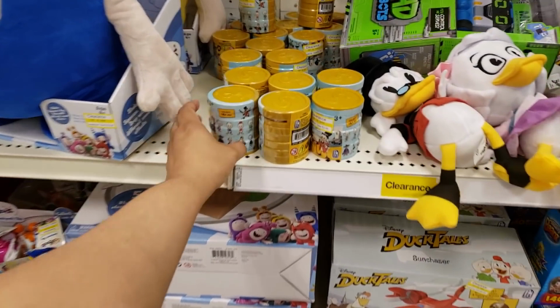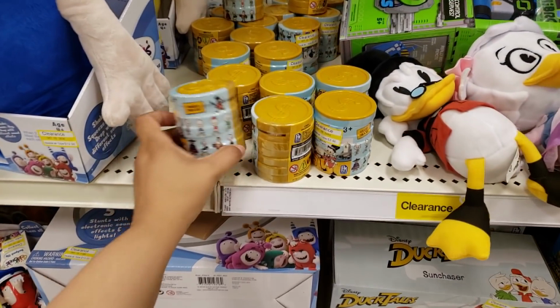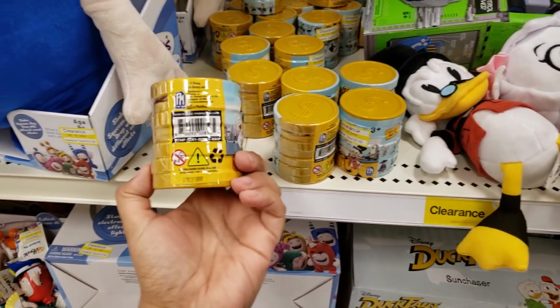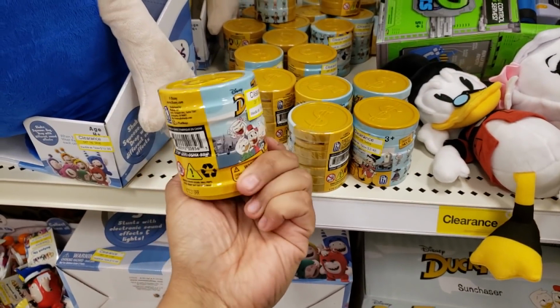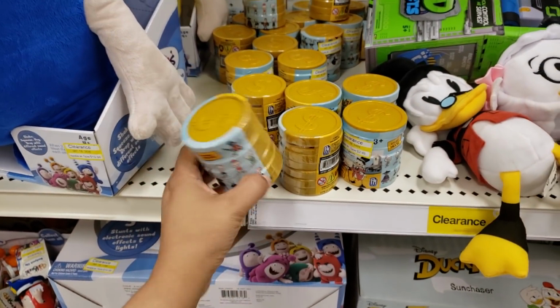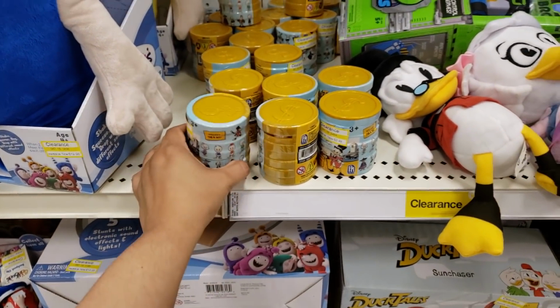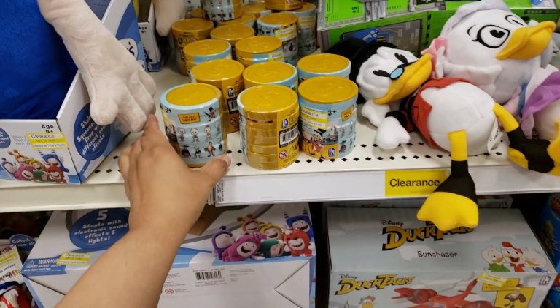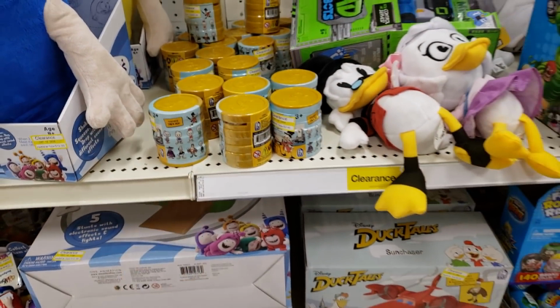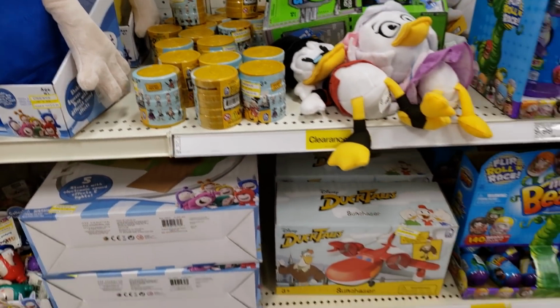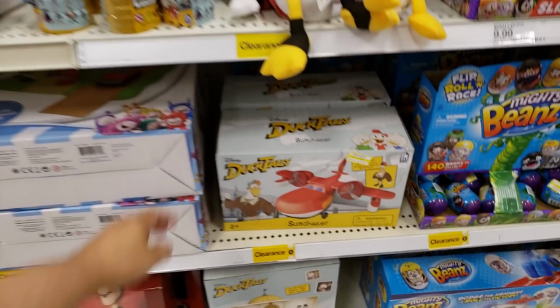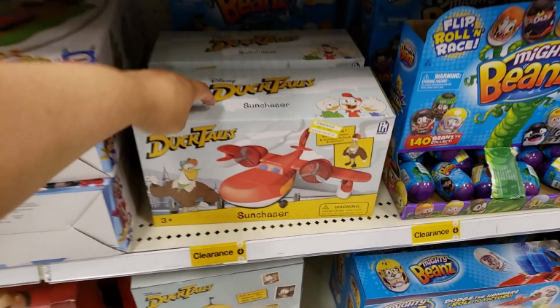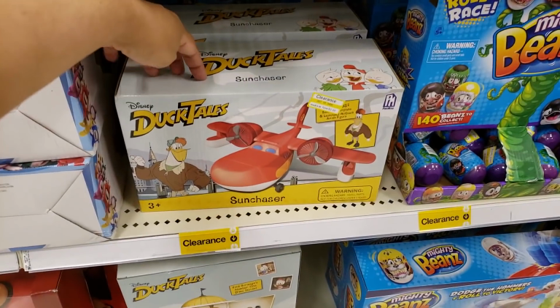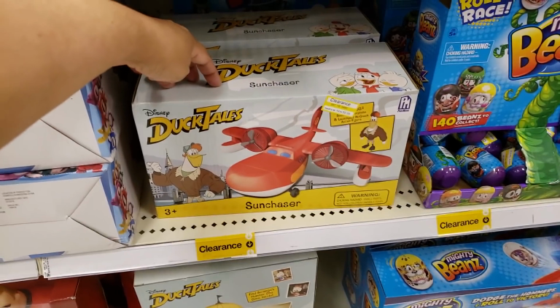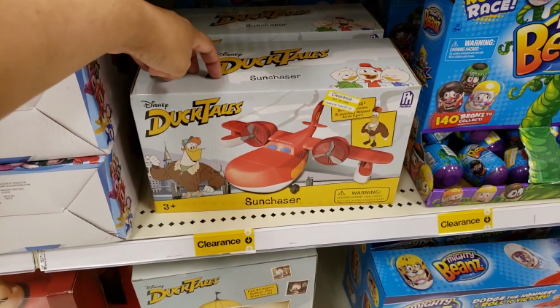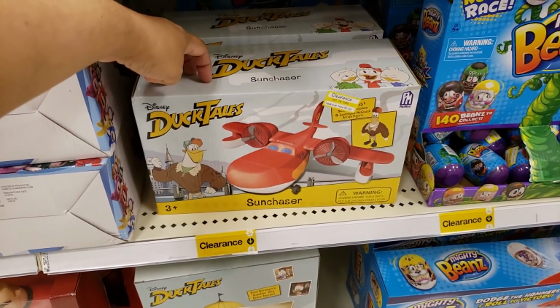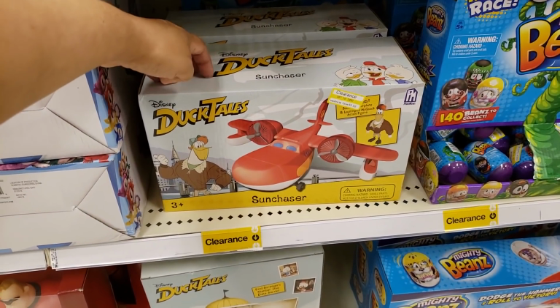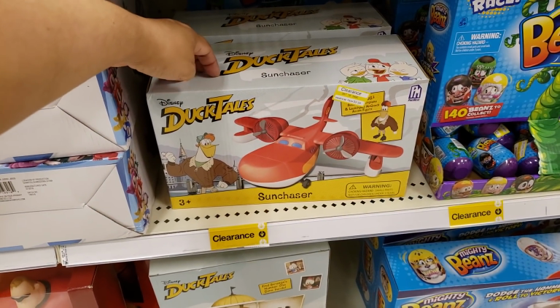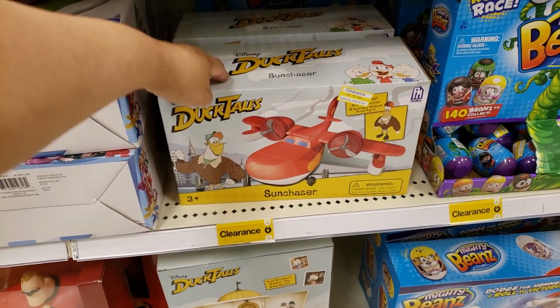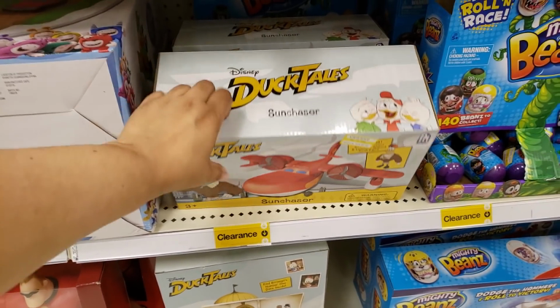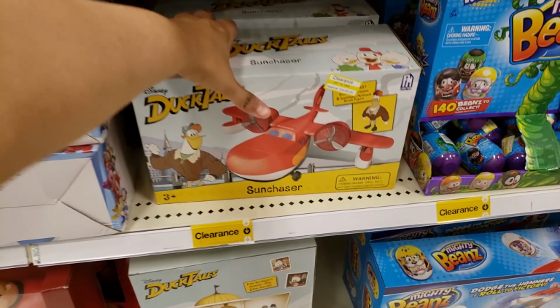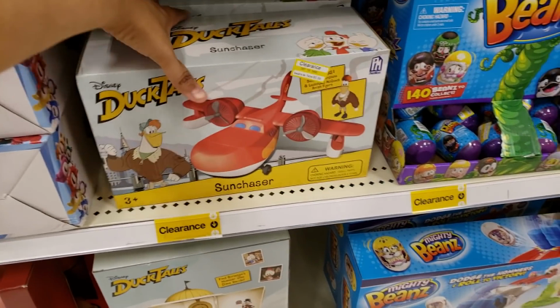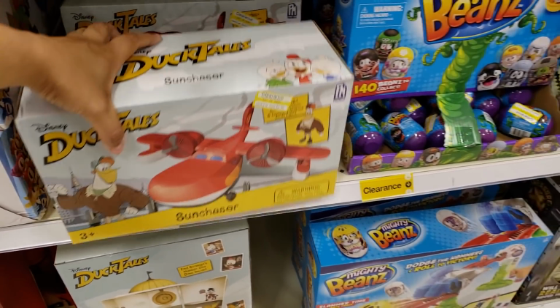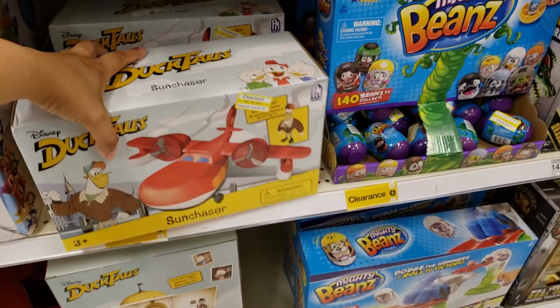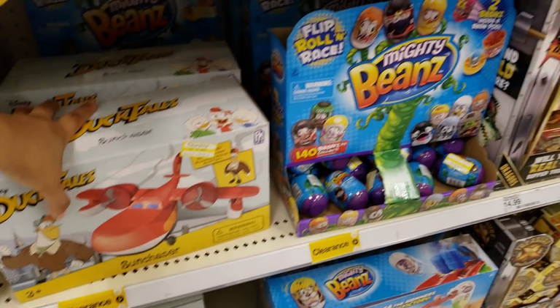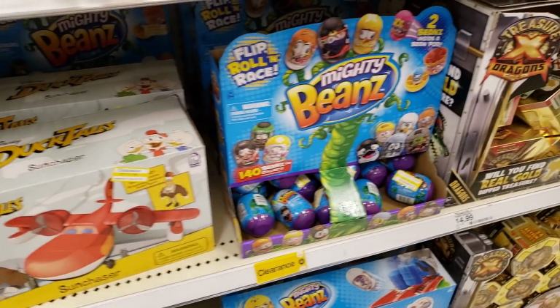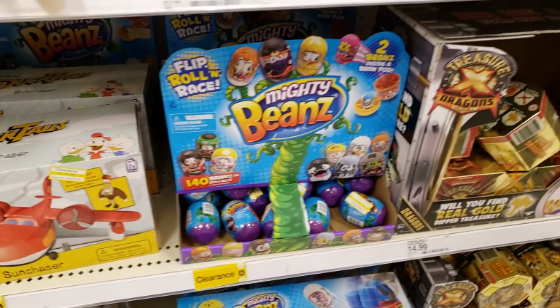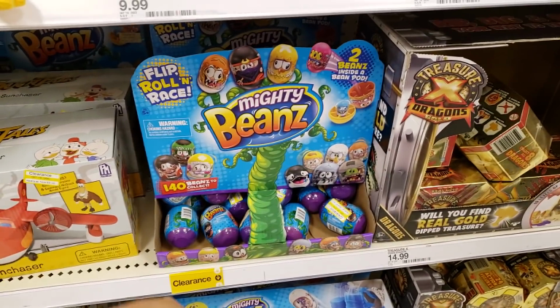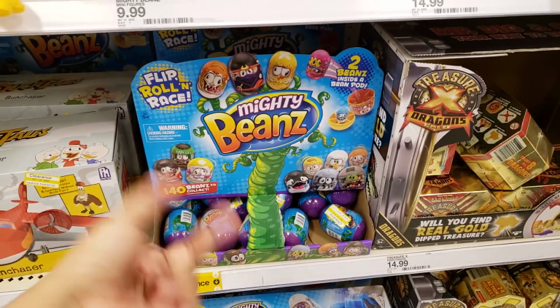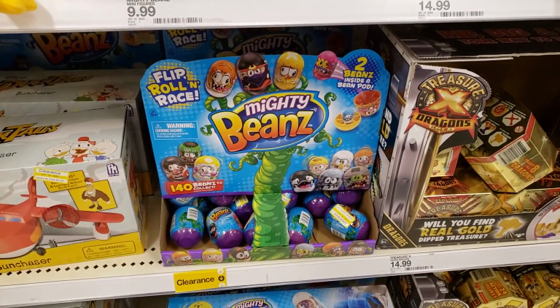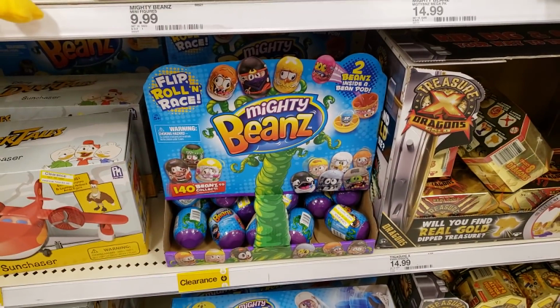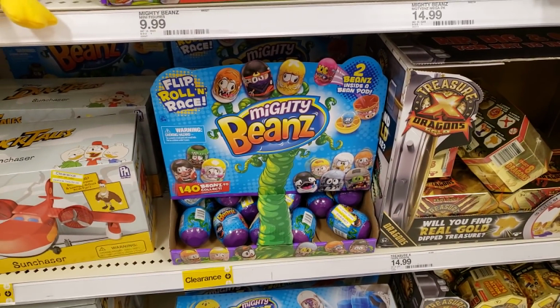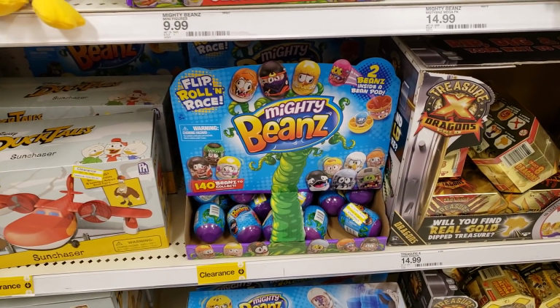That's all I think about every time I hear DuckTales — it's like you have to sing the song. How much are these? $2.48. The Sun Chaser, looking at $10. And Mighty Beans — you know, sometimes you can find Mighty Beans at the Dollar Tree.